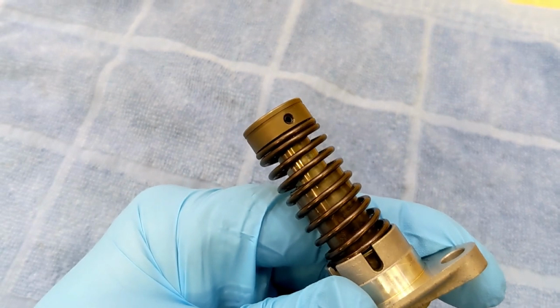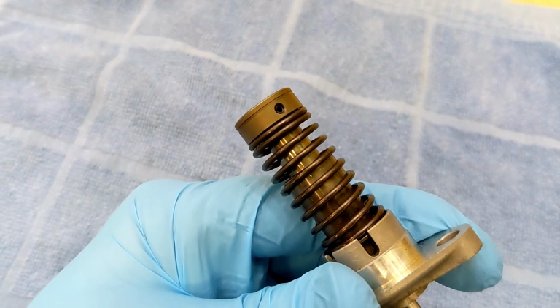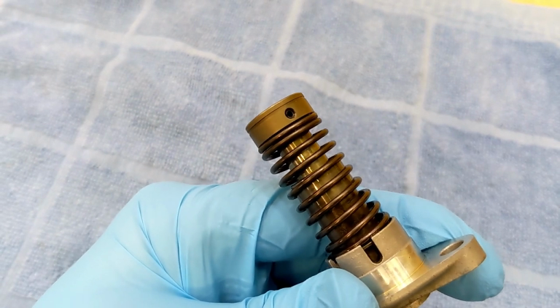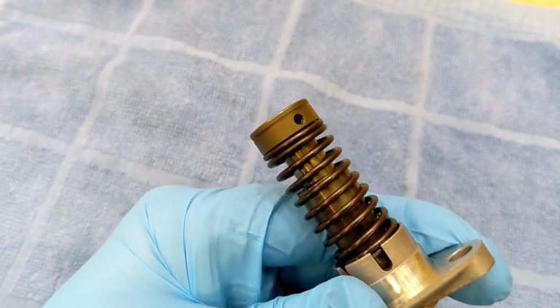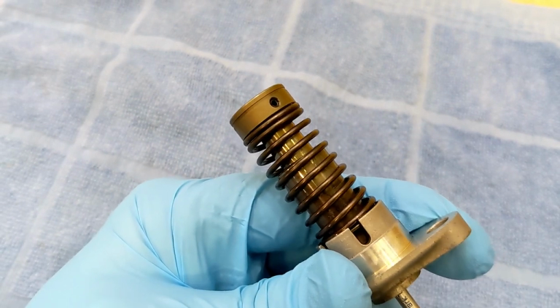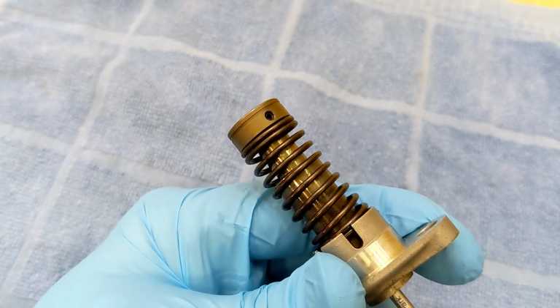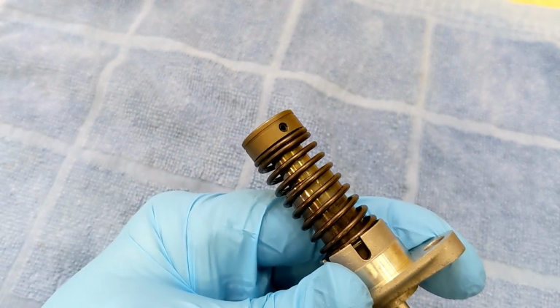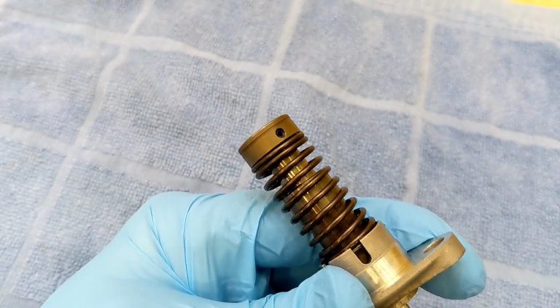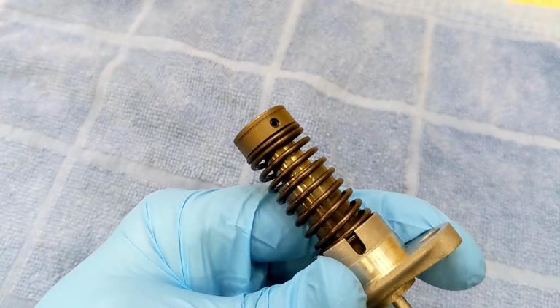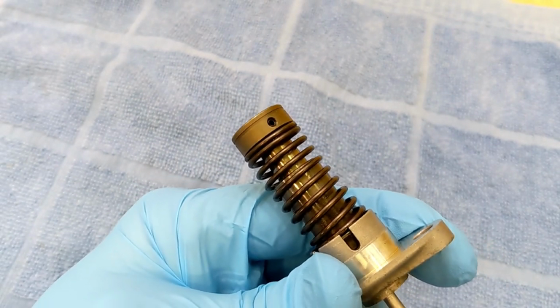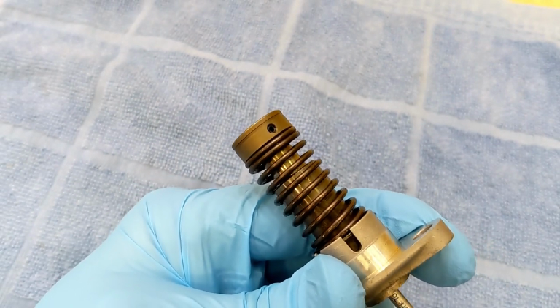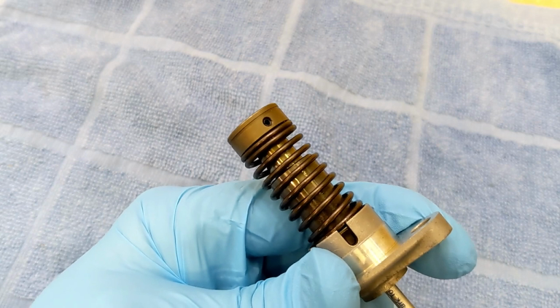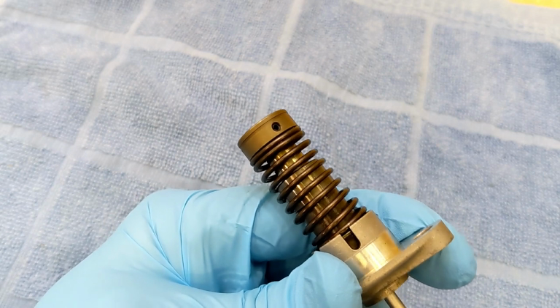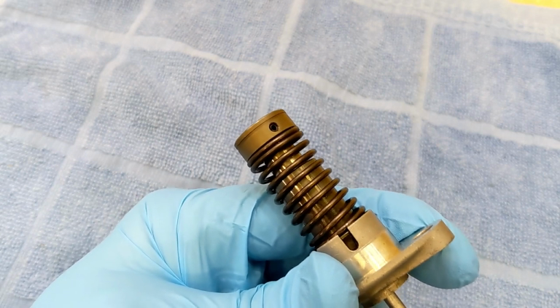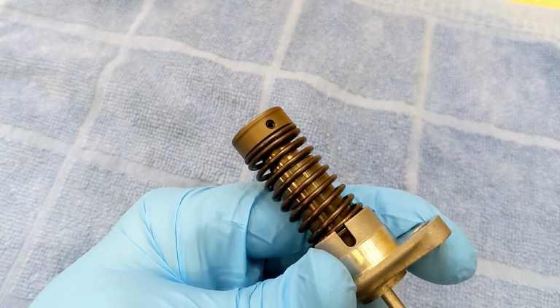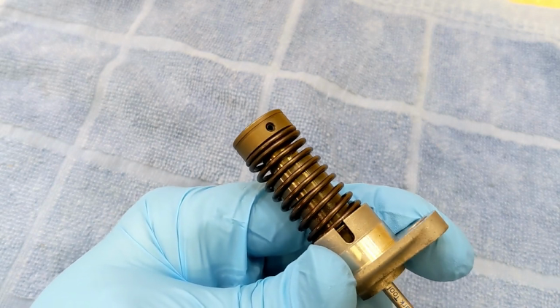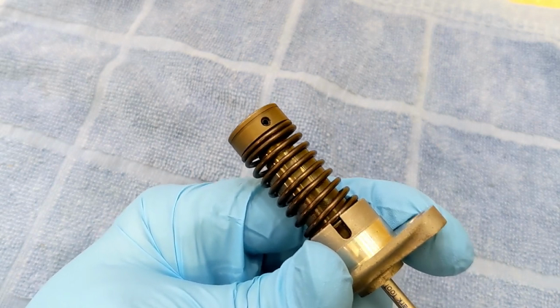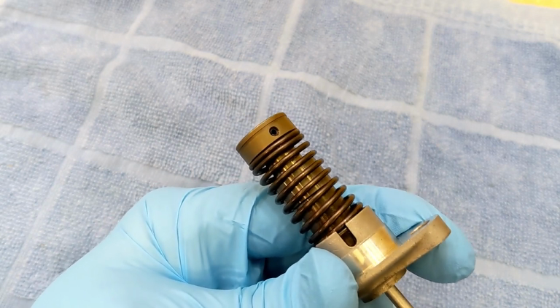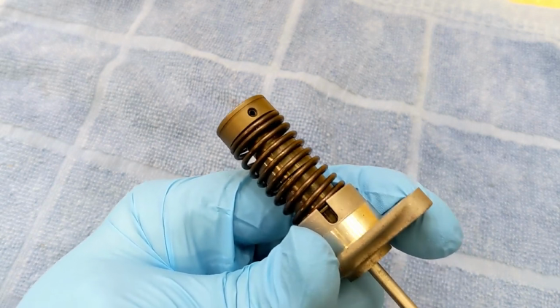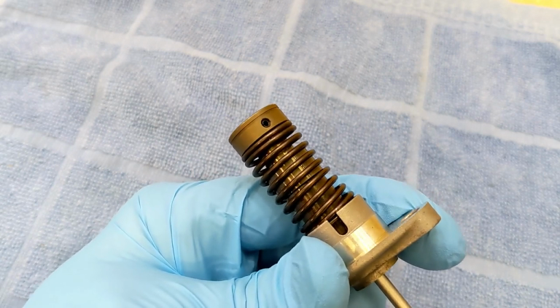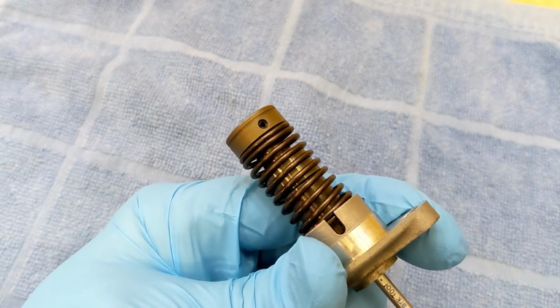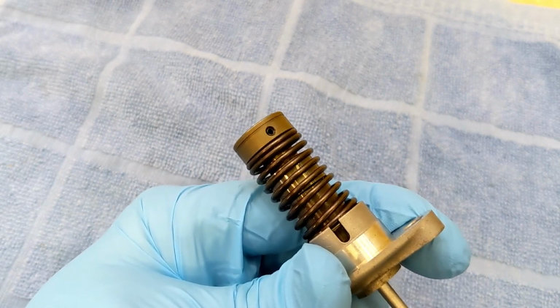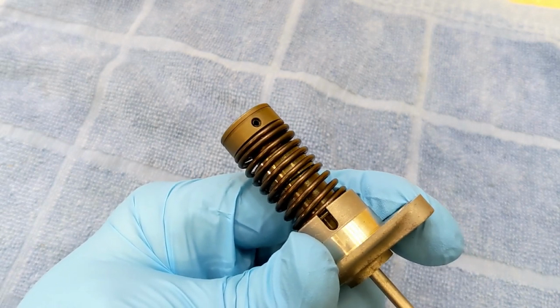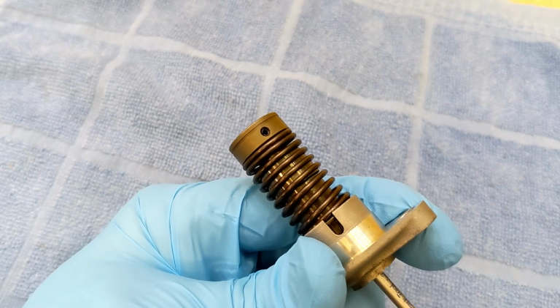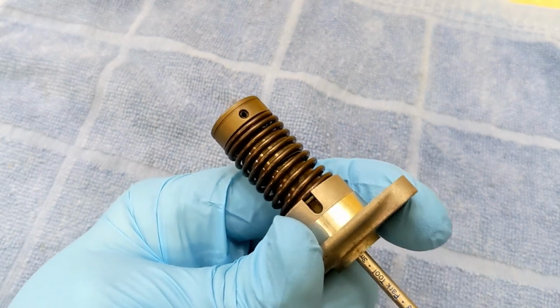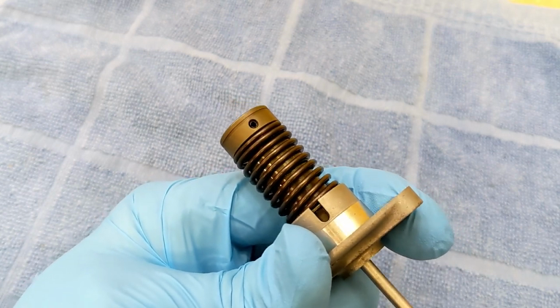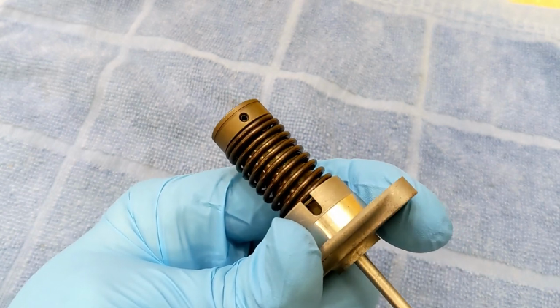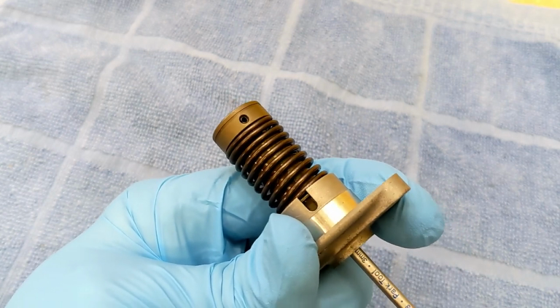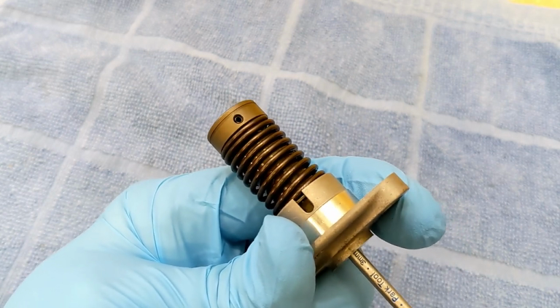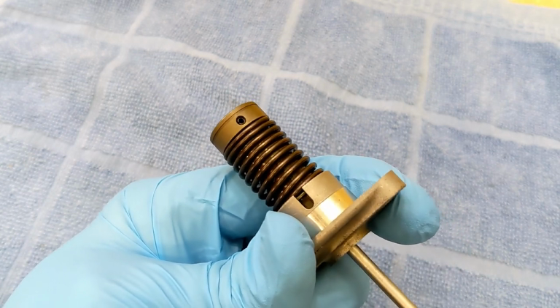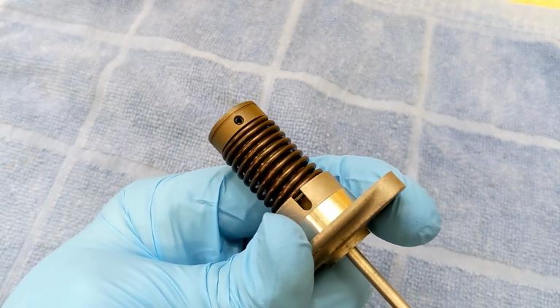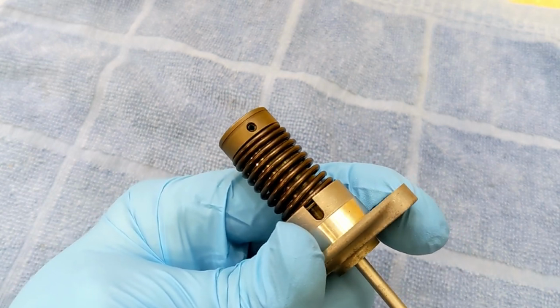You can see the spring compressing. Make sure you press in hard with the allen key. When you go fully all the way counterclockwise, we'll measure that.